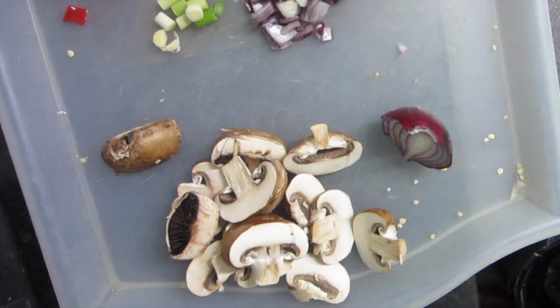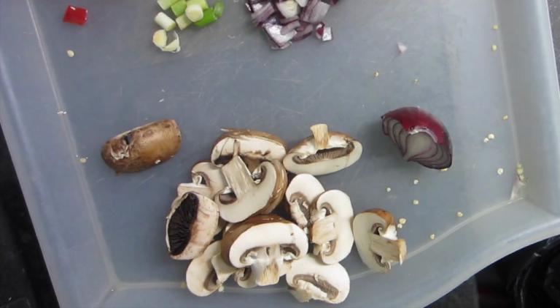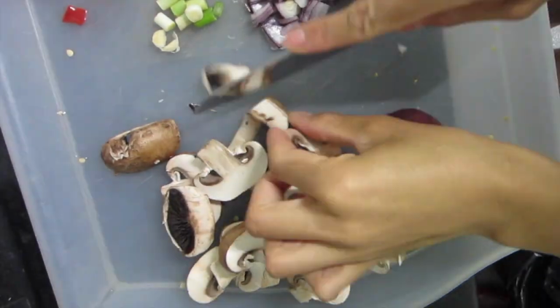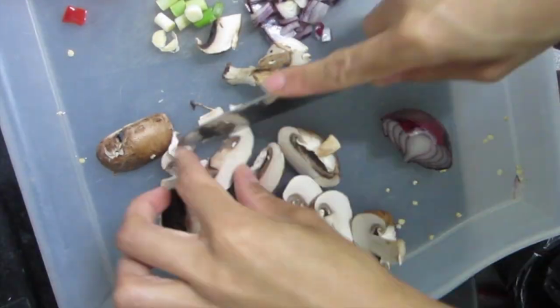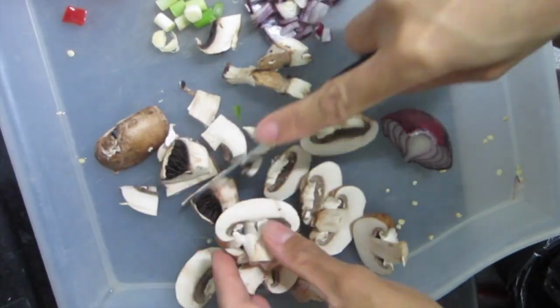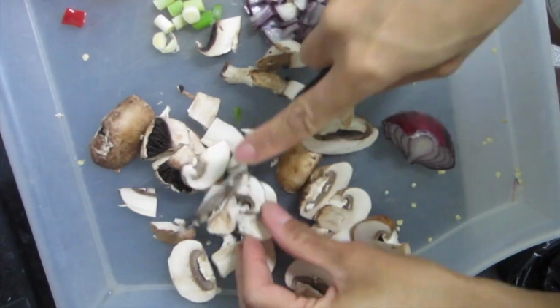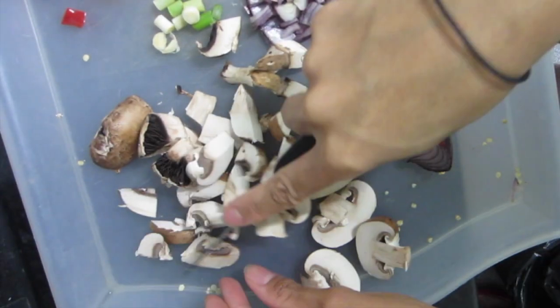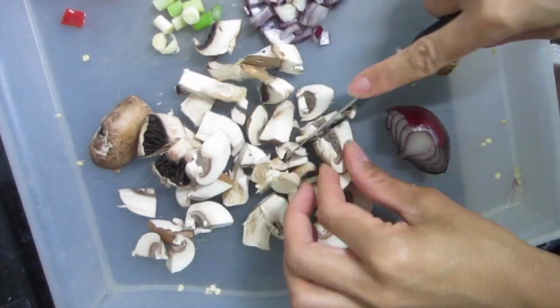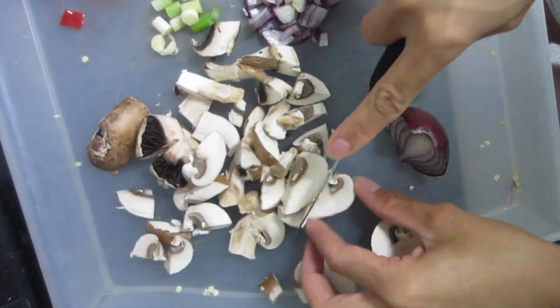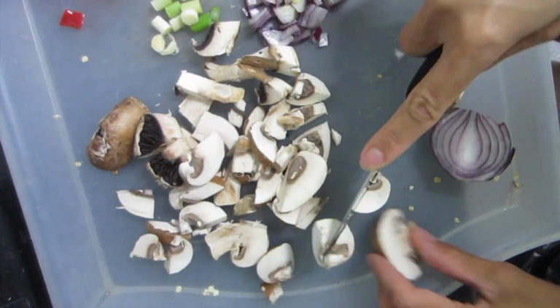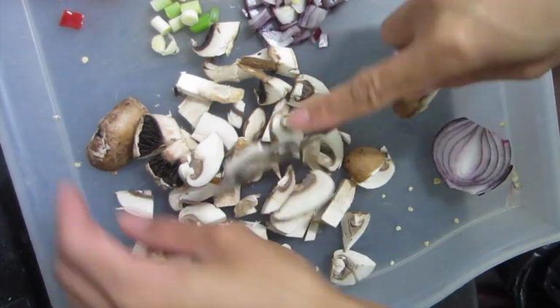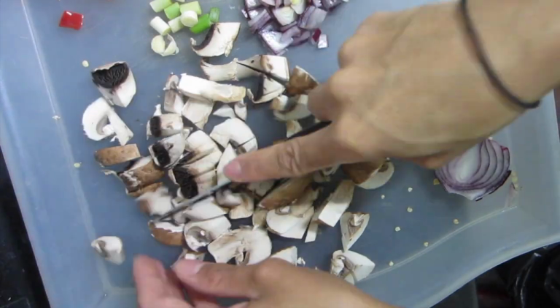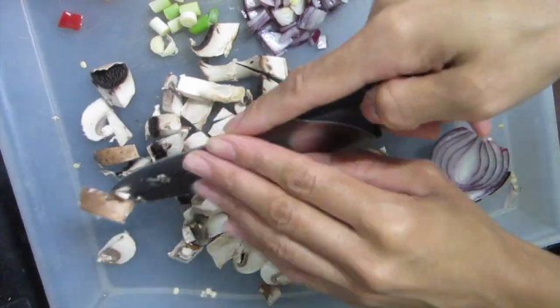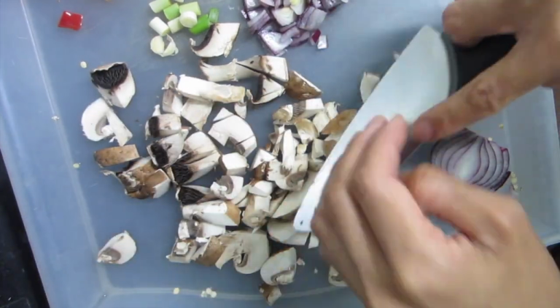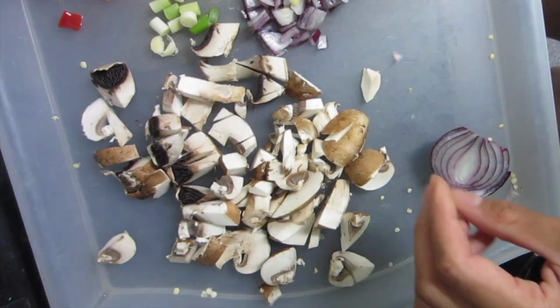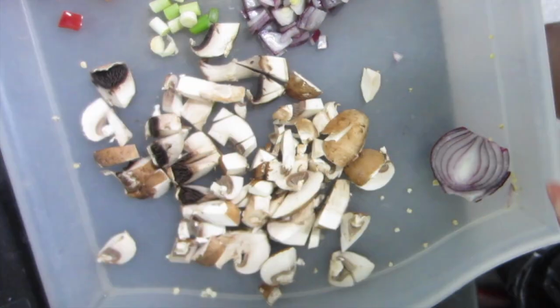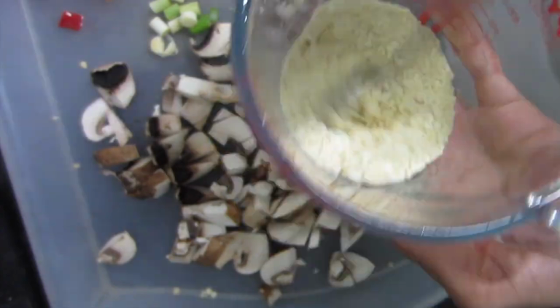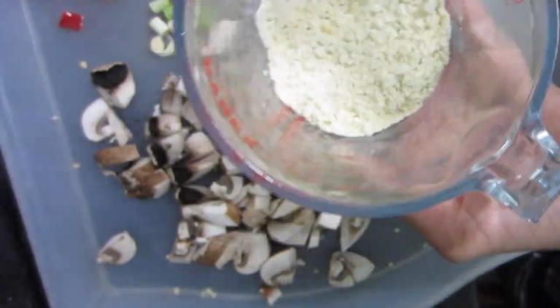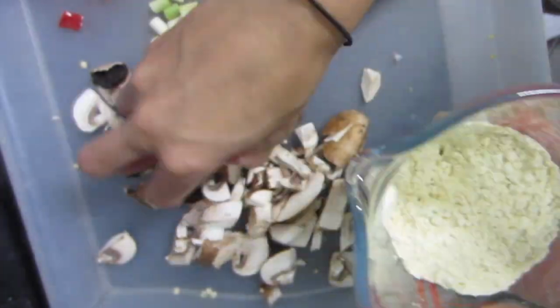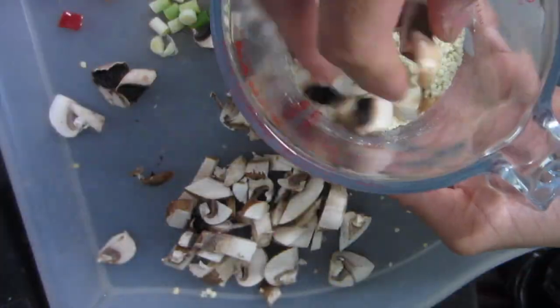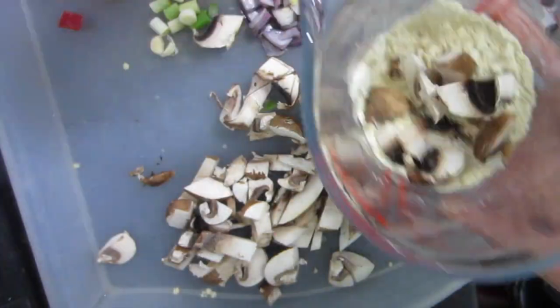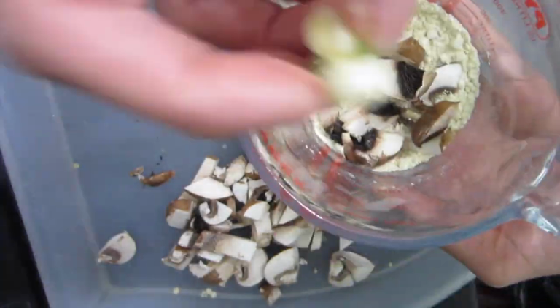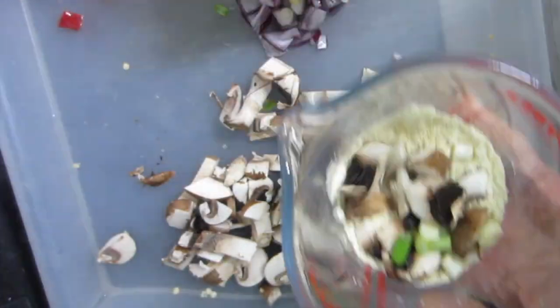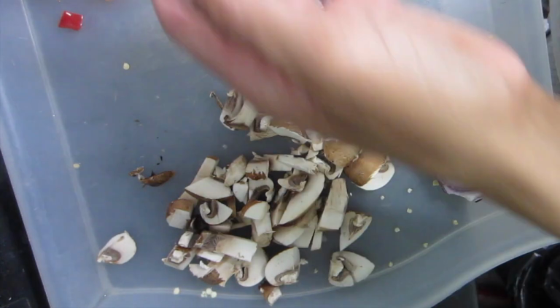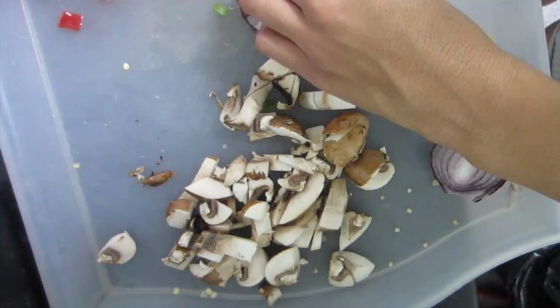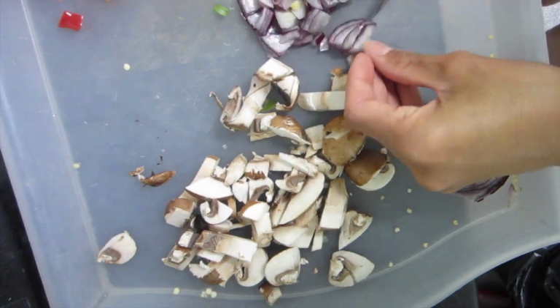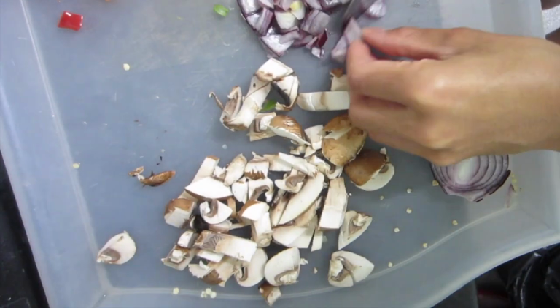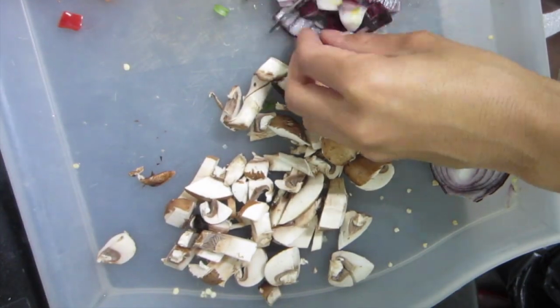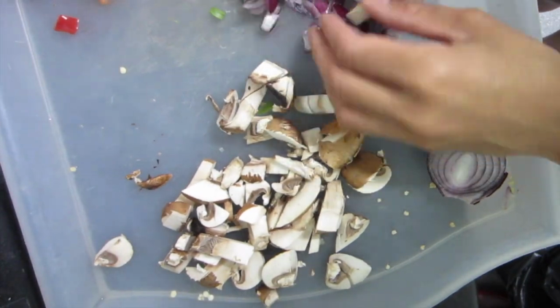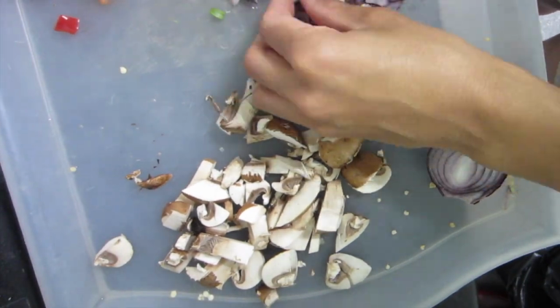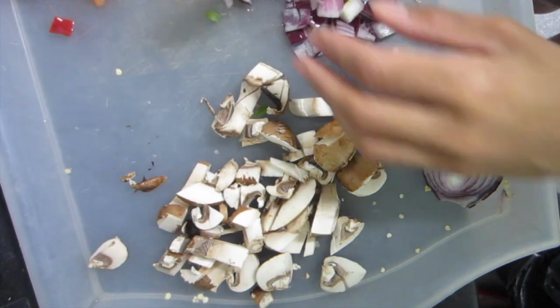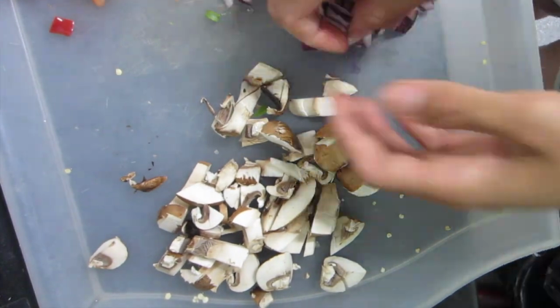I'm cutting up the mushrooms a little bit smaller to make it easier. Also, for this recipe you can use red or brown onion — it's entirely up to you. I've decided to use some red onion.